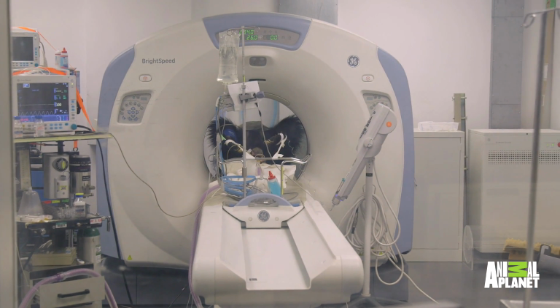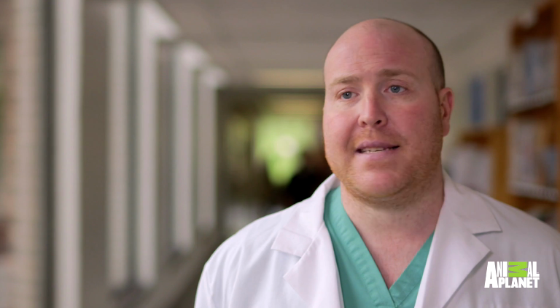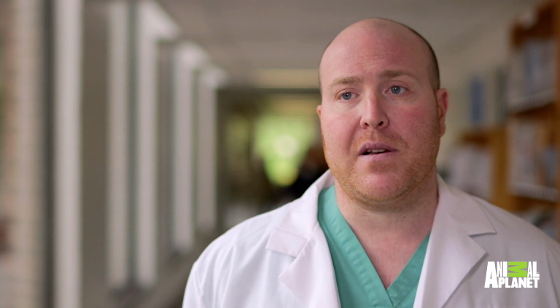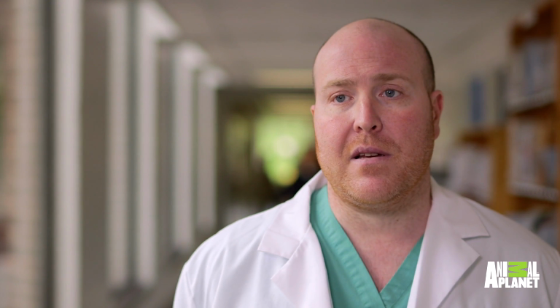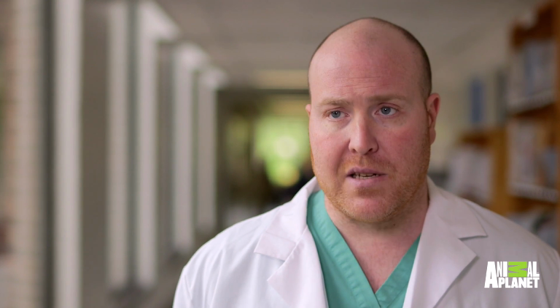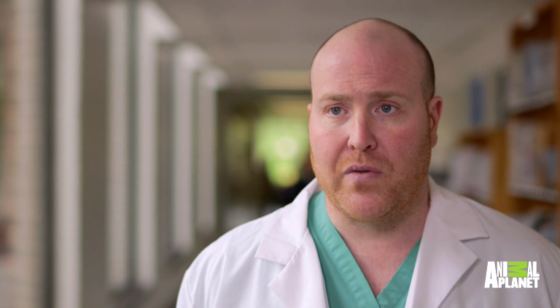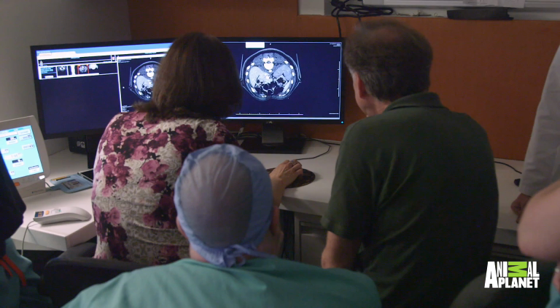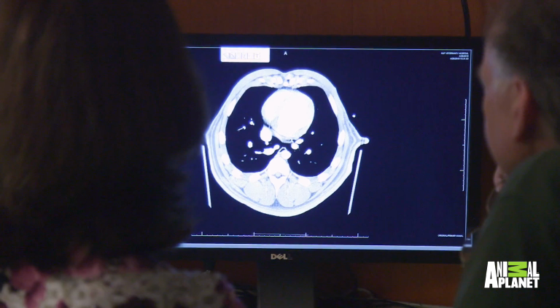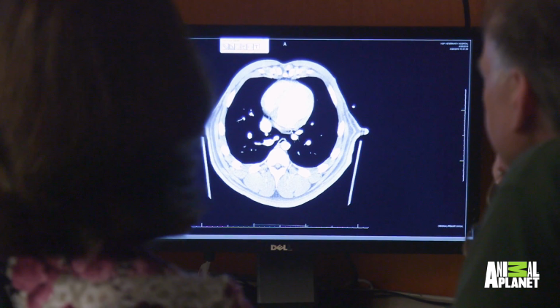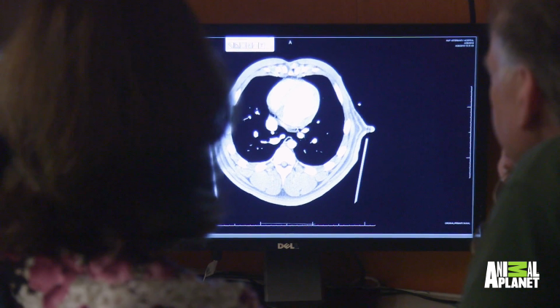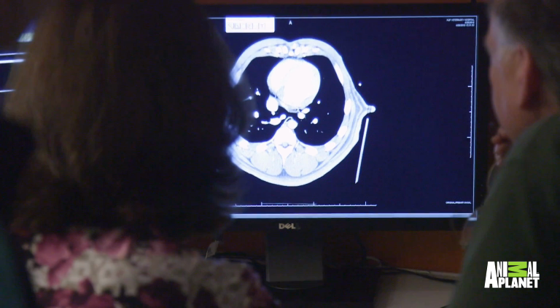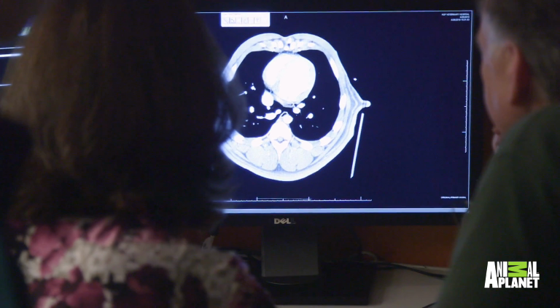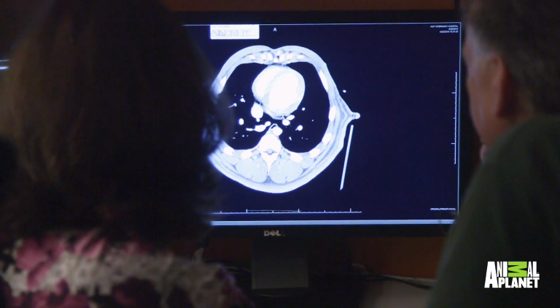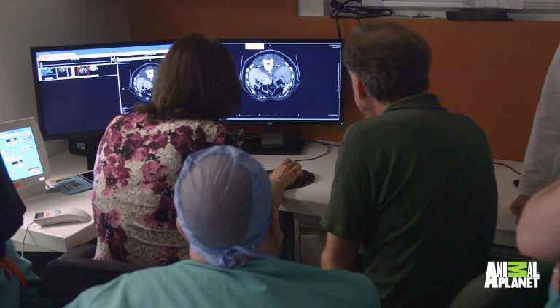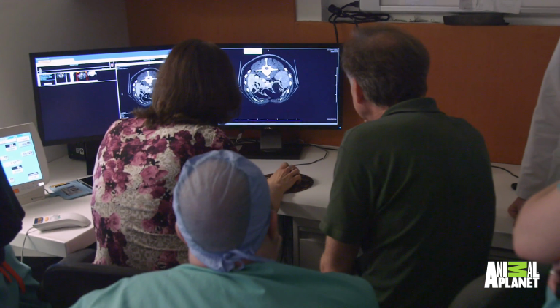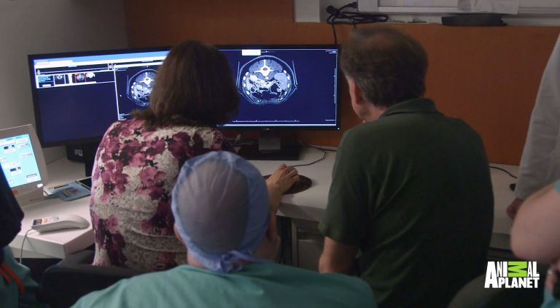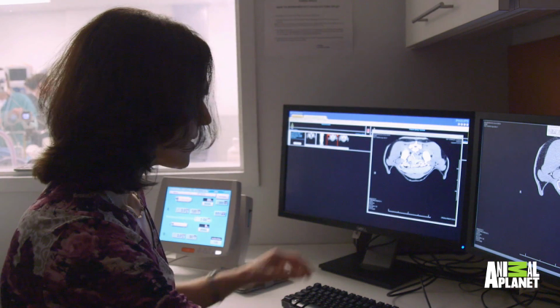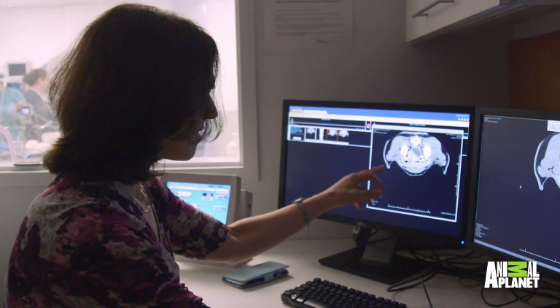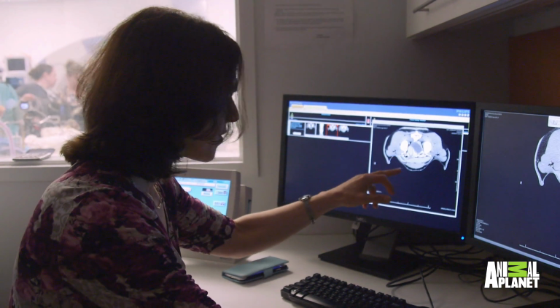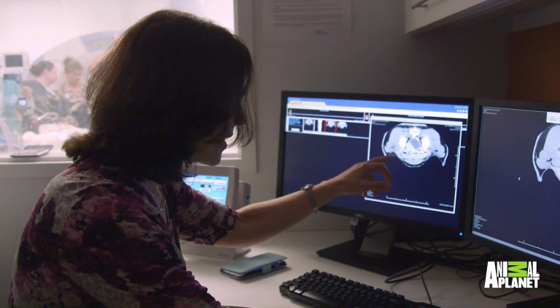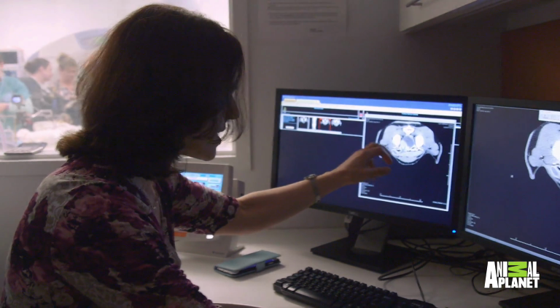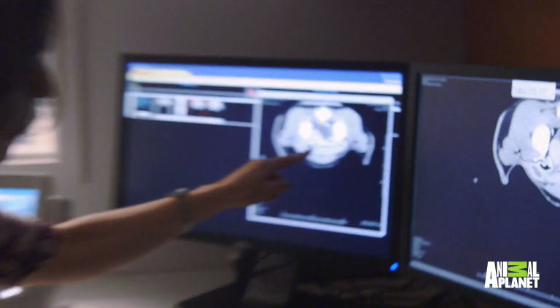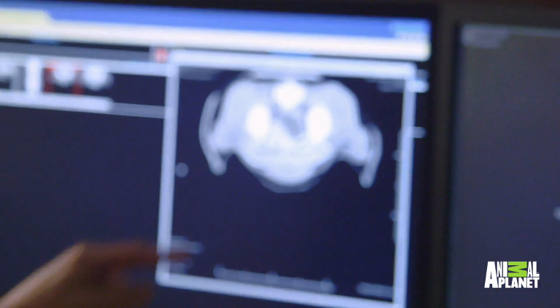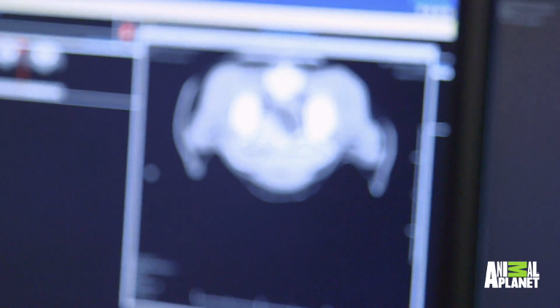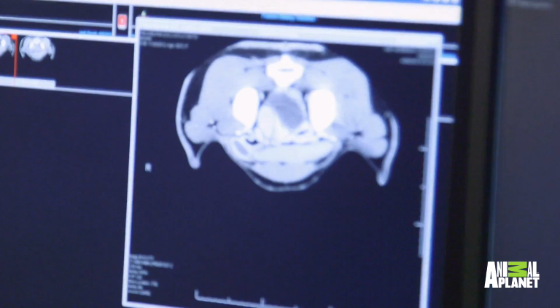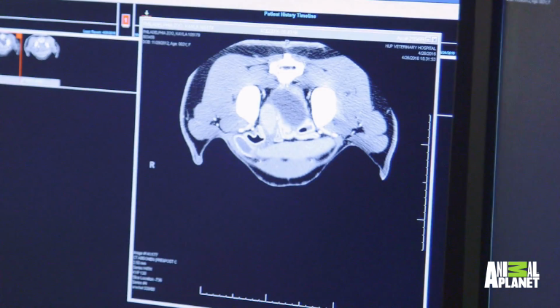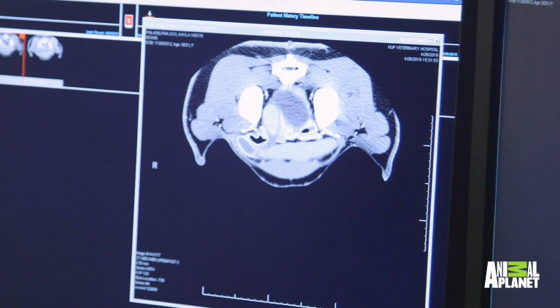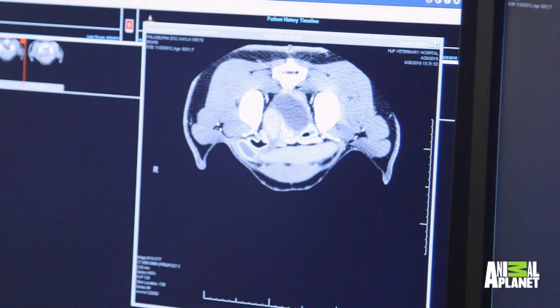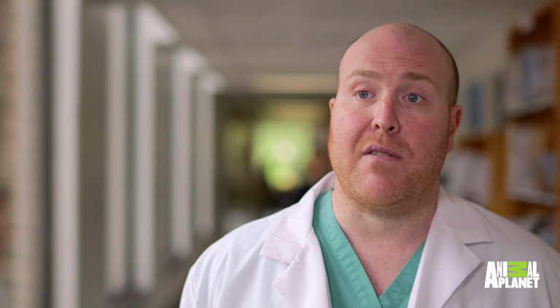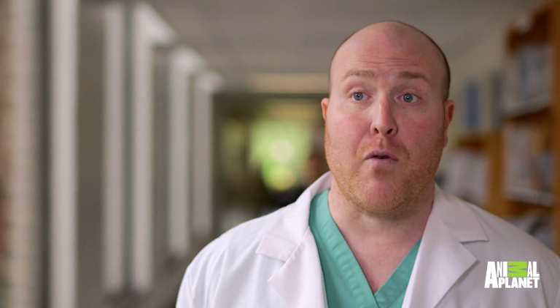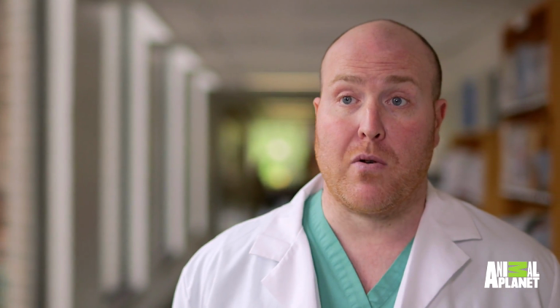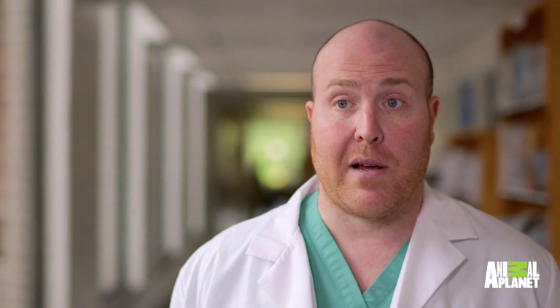The CAT scan was an excellent choice for imaging. Looking at the post-contrast images, here in the pelvis of this bear we see this object that is very well defined. We were able to identify the foreign material quite quickly.